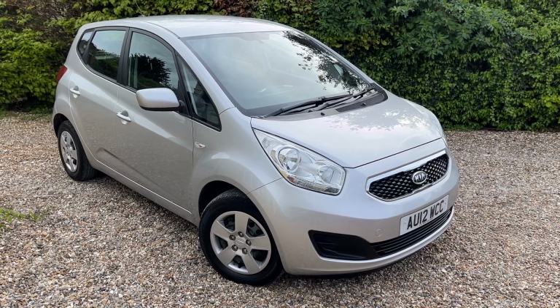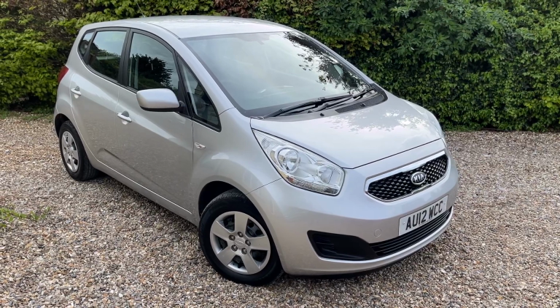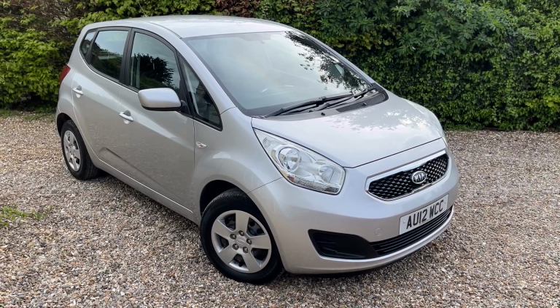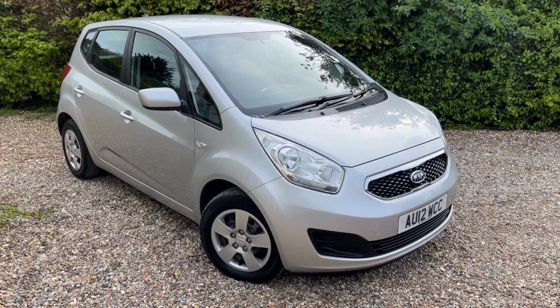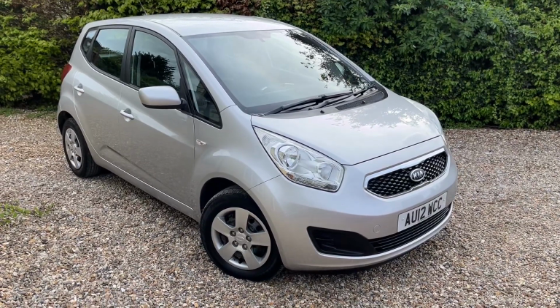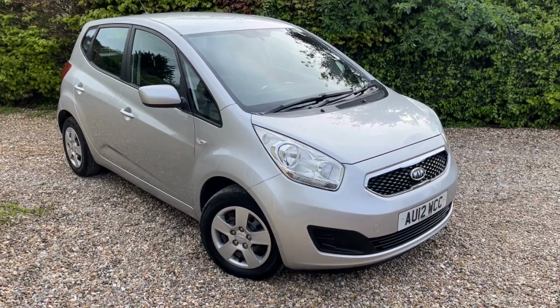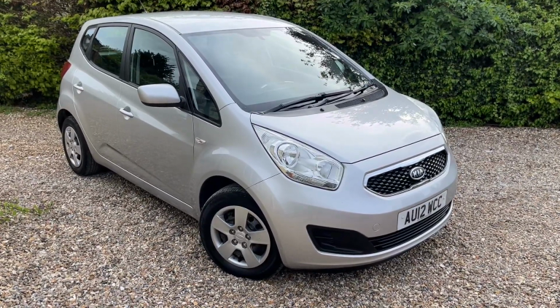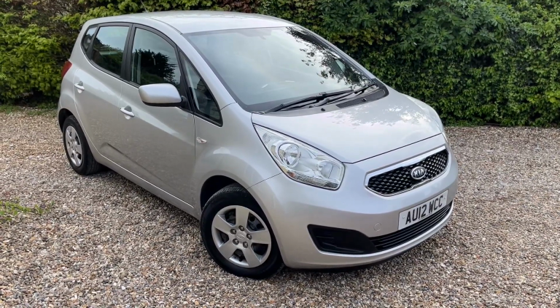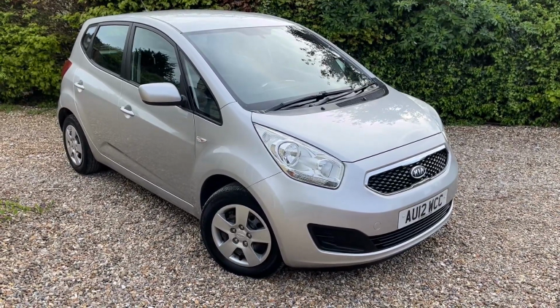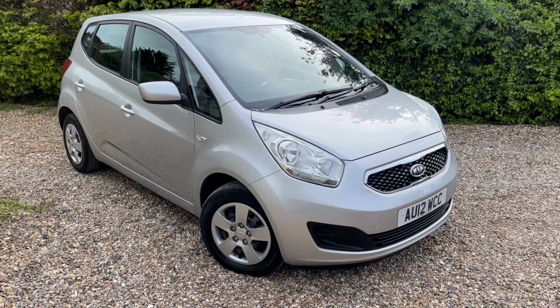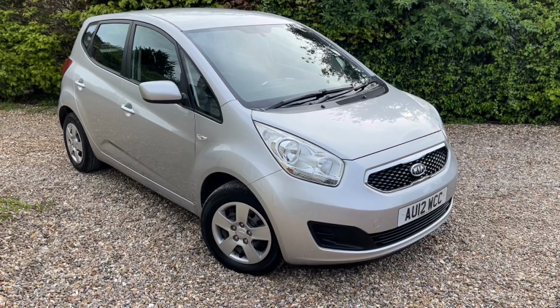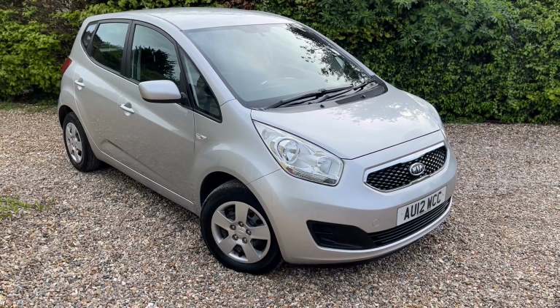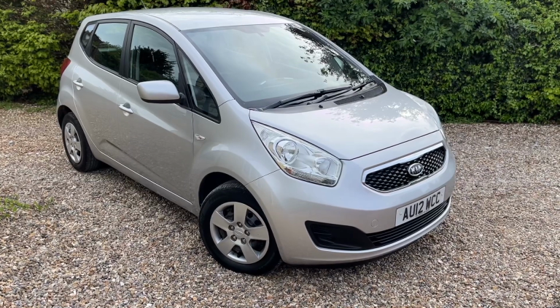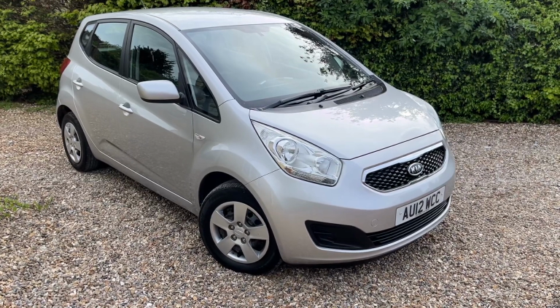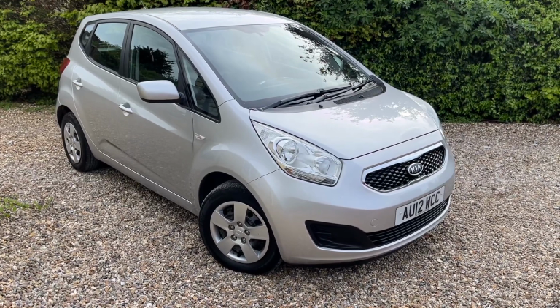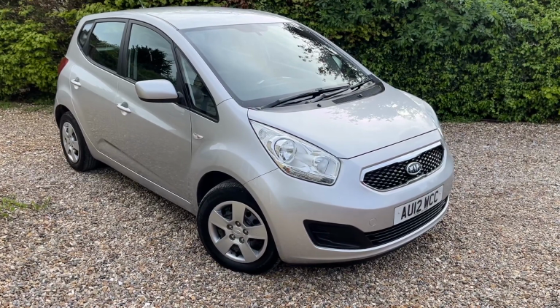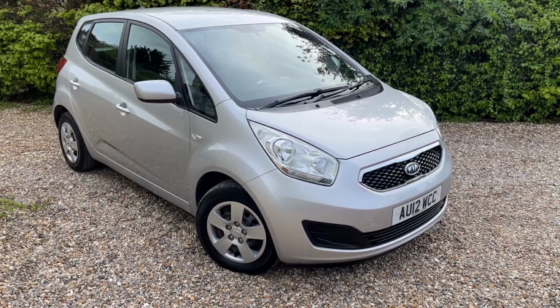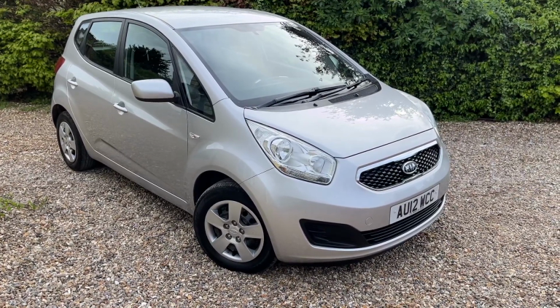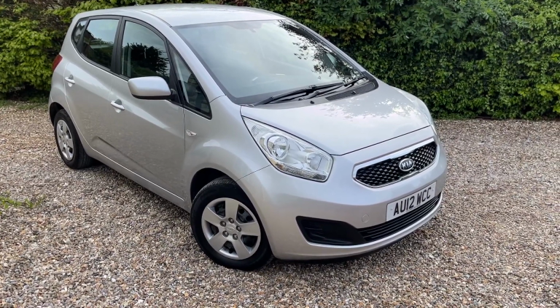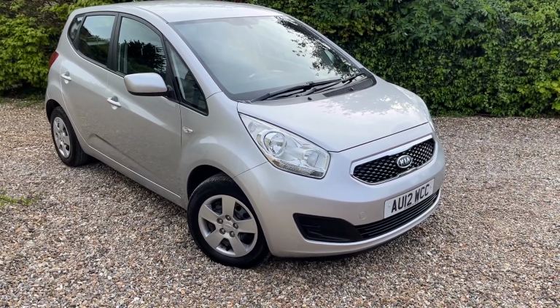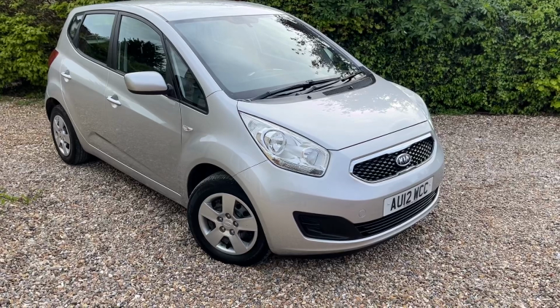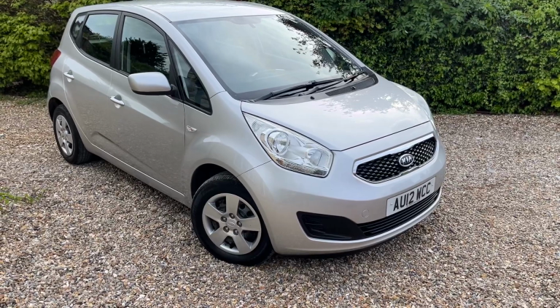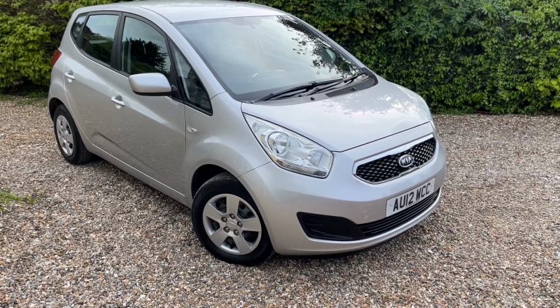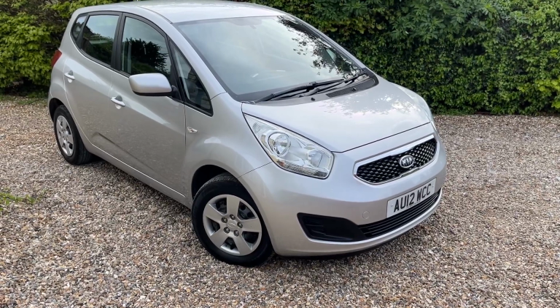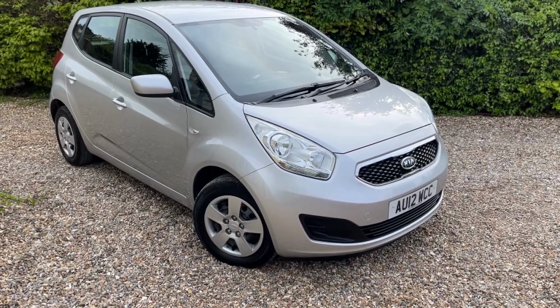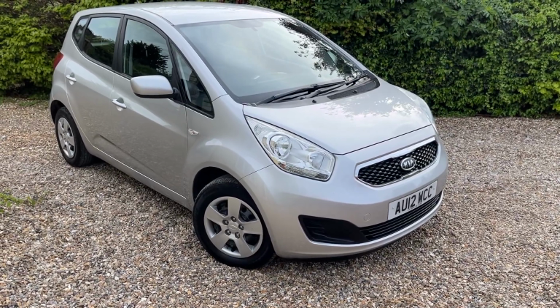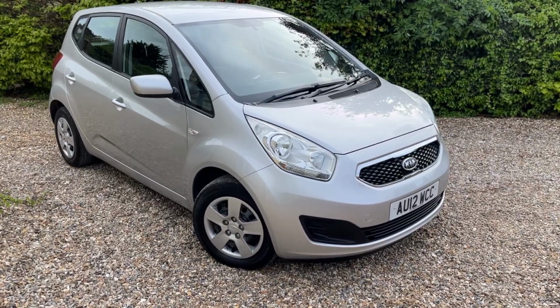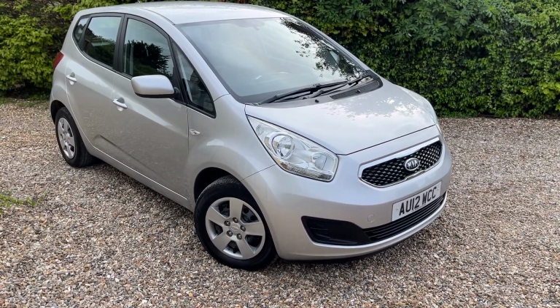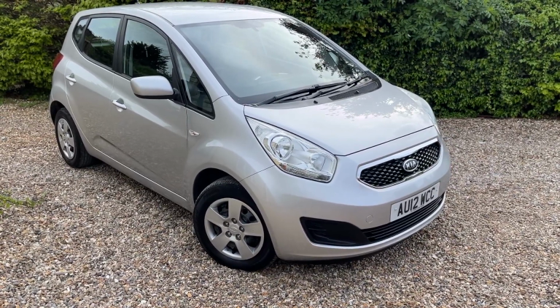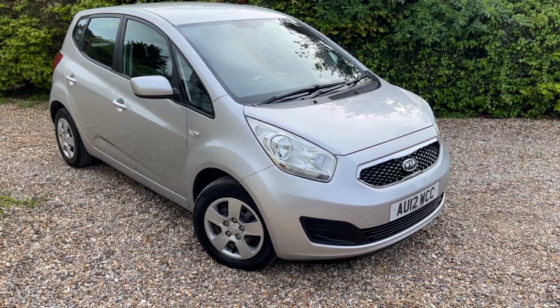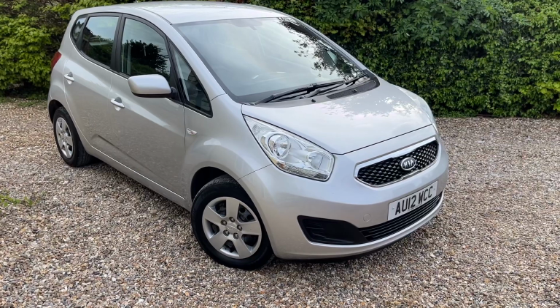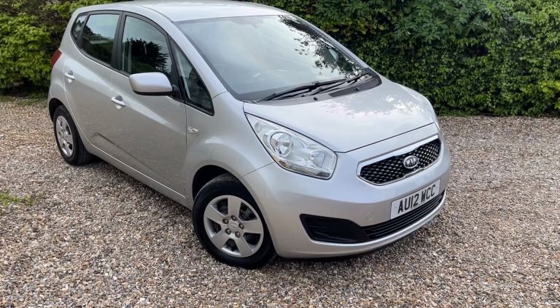Hello and welcome back to Murfin Motor Company and another car for sale video. This one is a Kia Venga — the diesel version. It's a Kia Venga 1, a 2012, and it's only done 64,000 miles. Really nice clean car and great value for money.